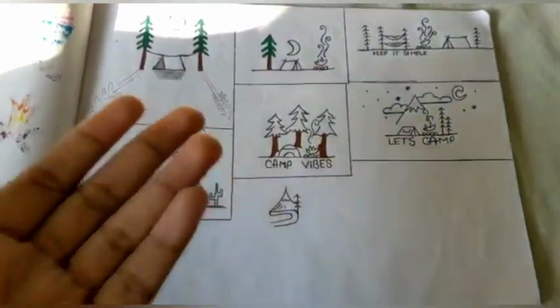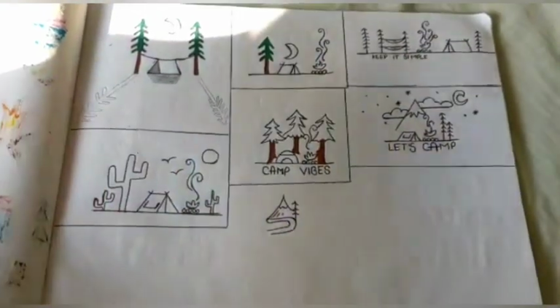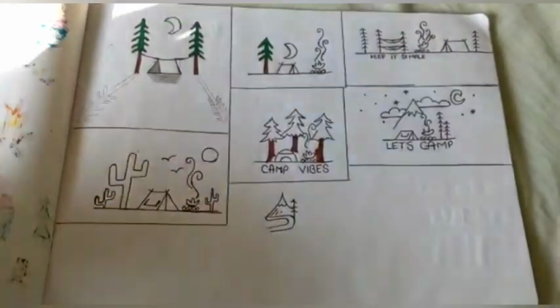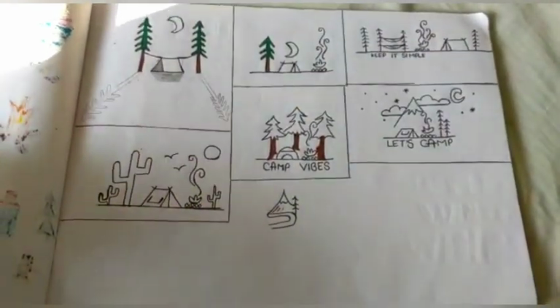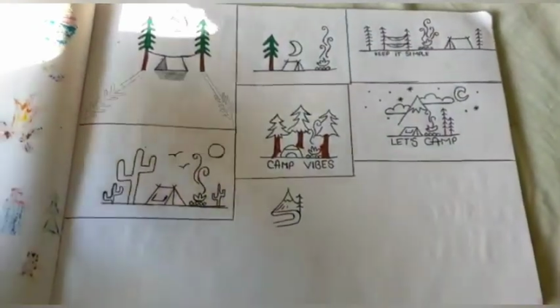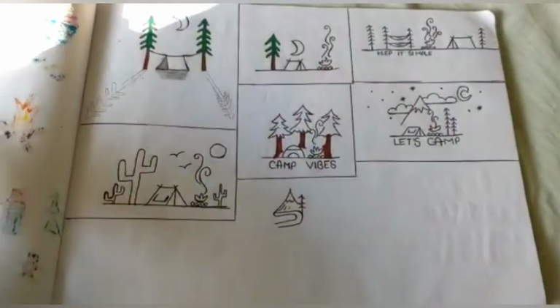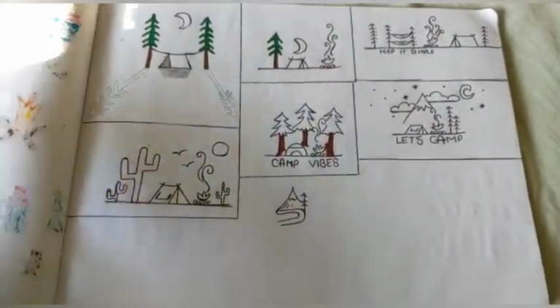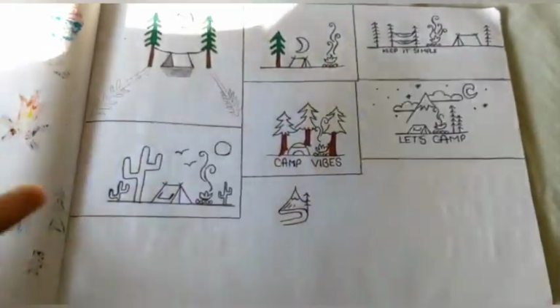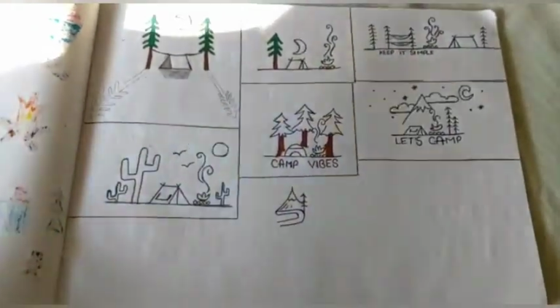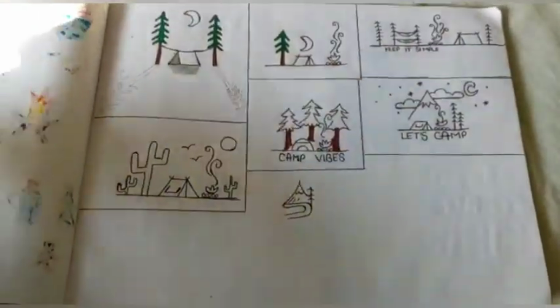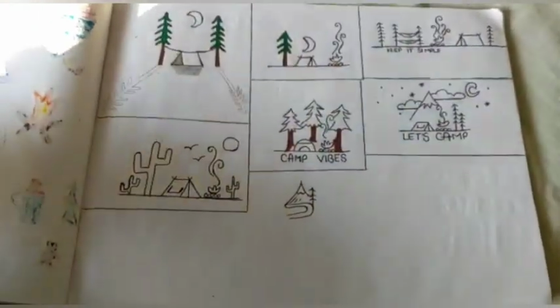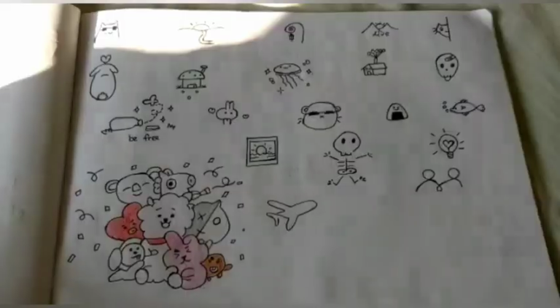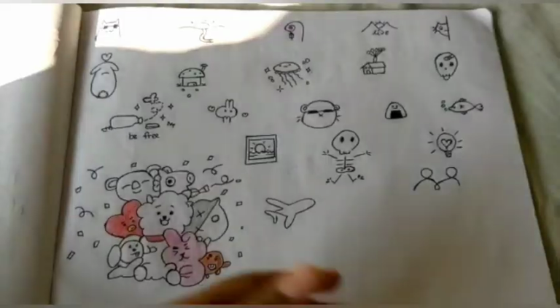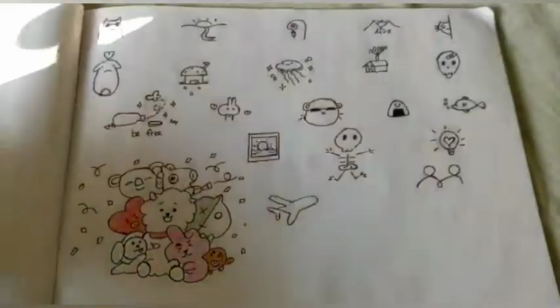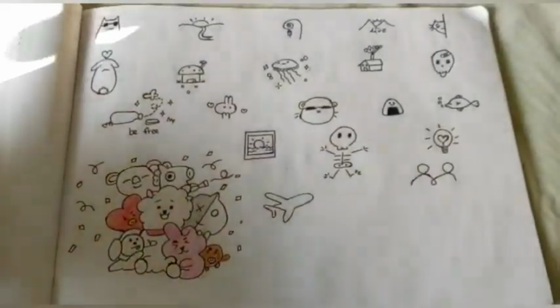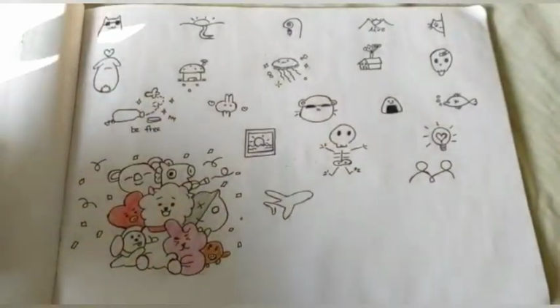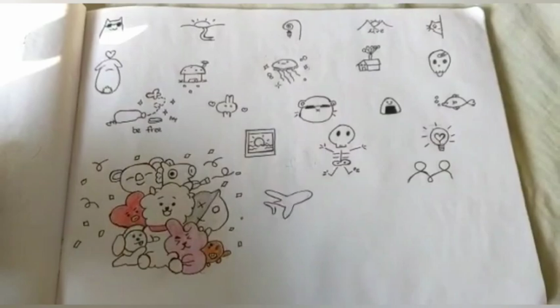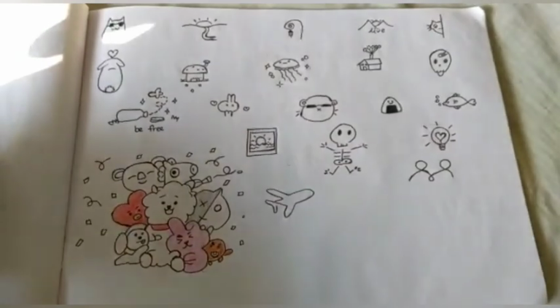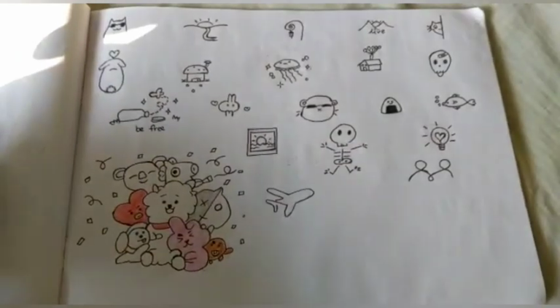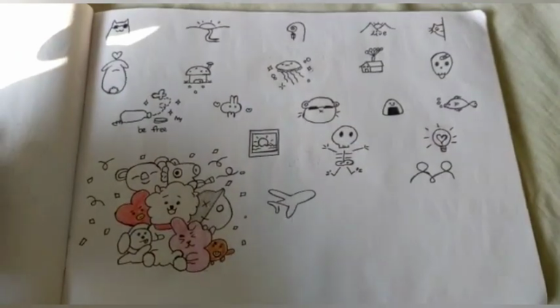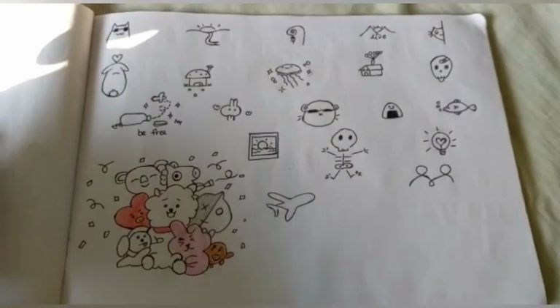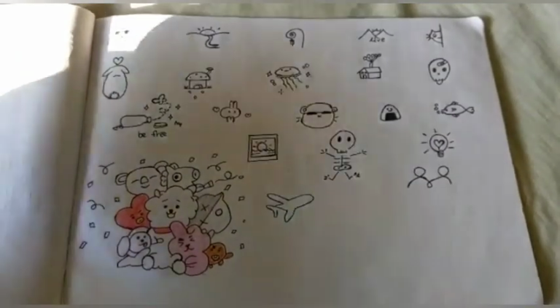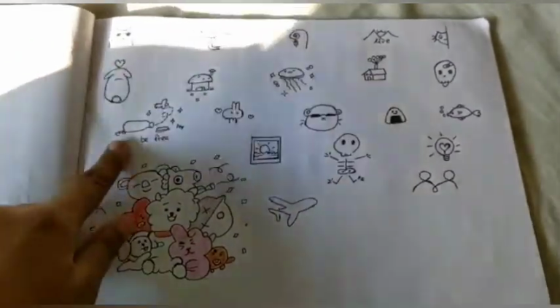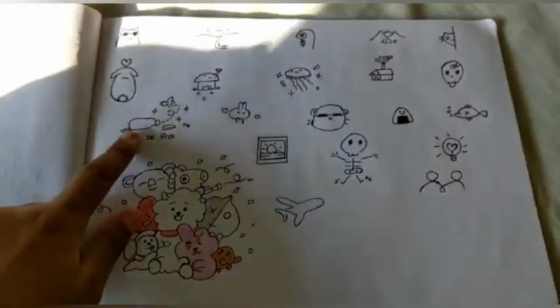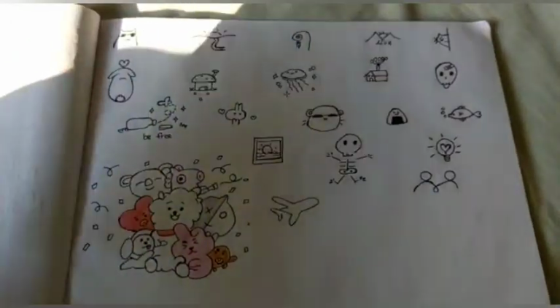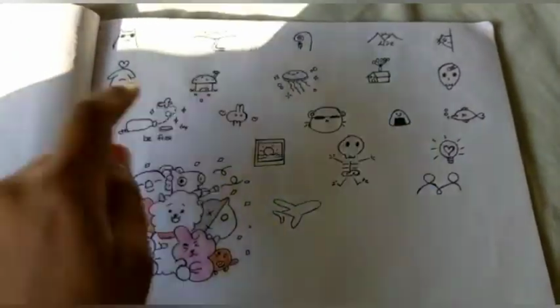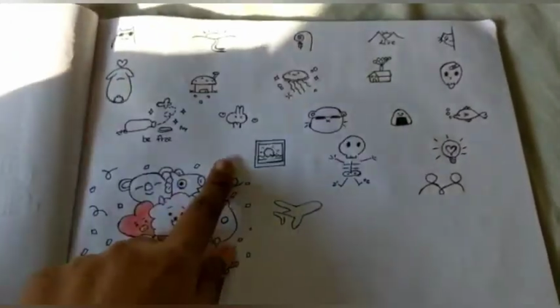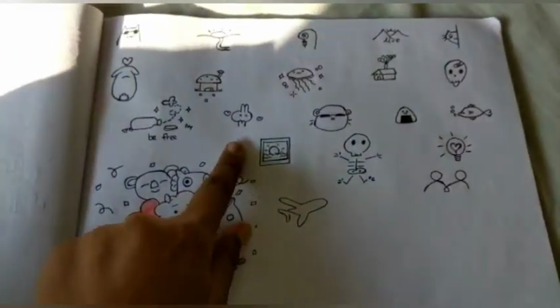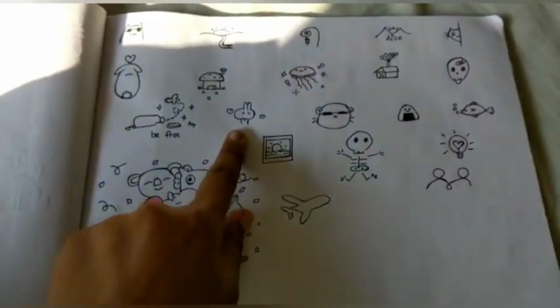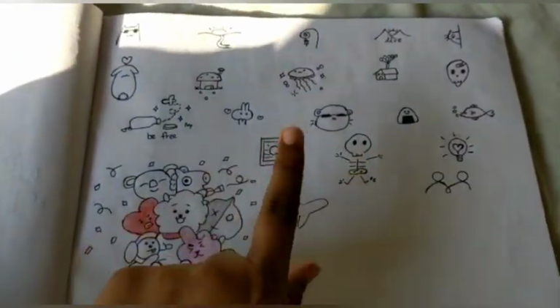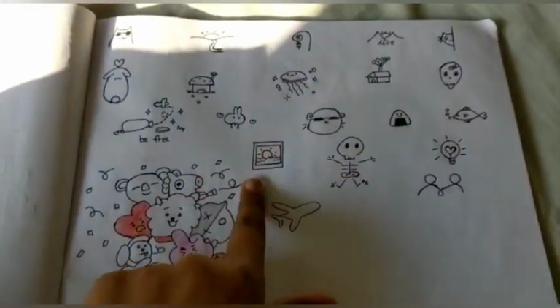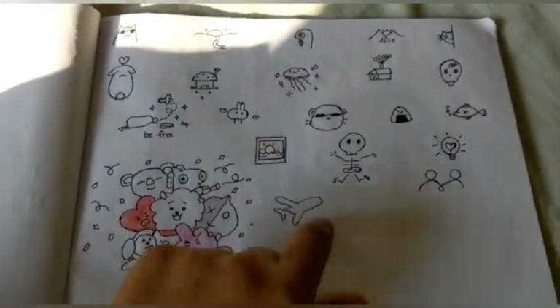I haven't colored this one. These are some random cute doodles and this one's so good and aesthetic. And this is a cute one, and this is a polaroid.